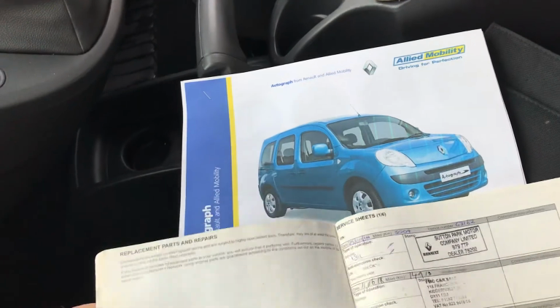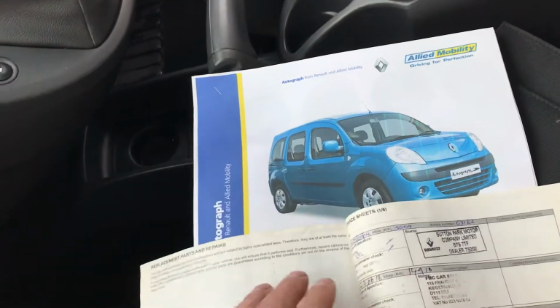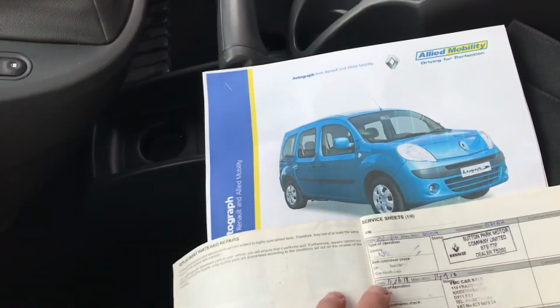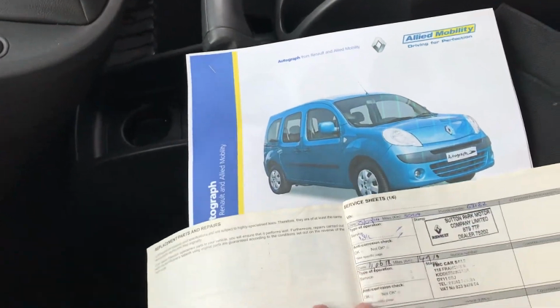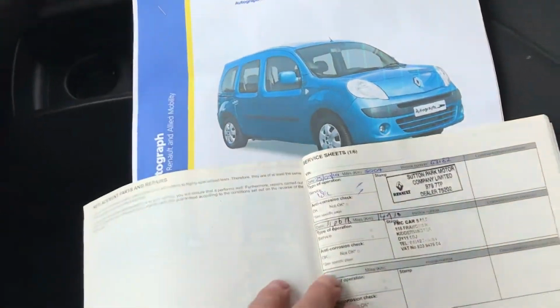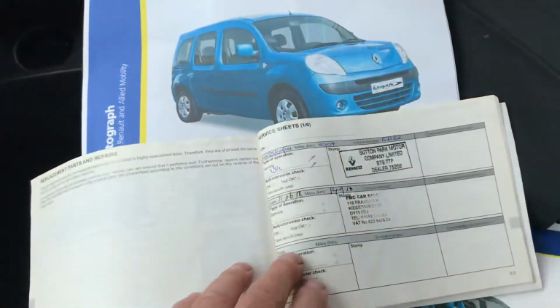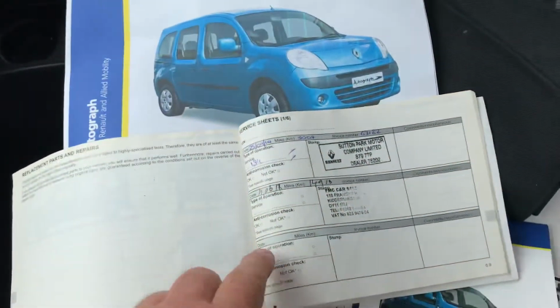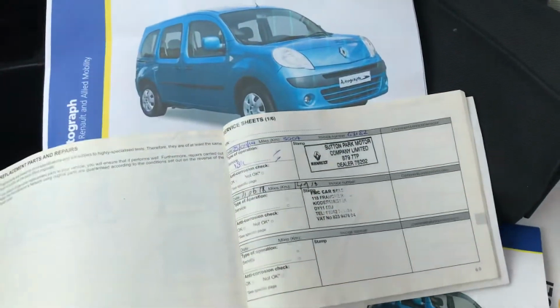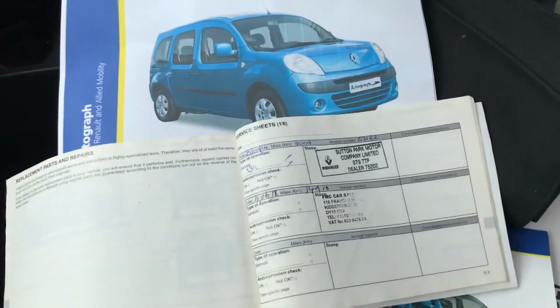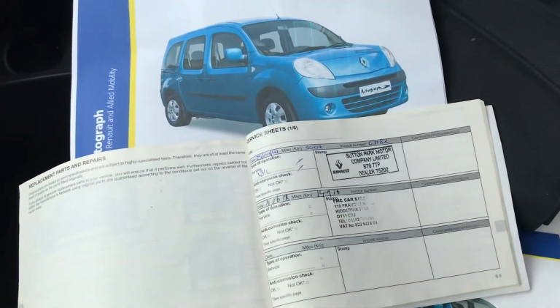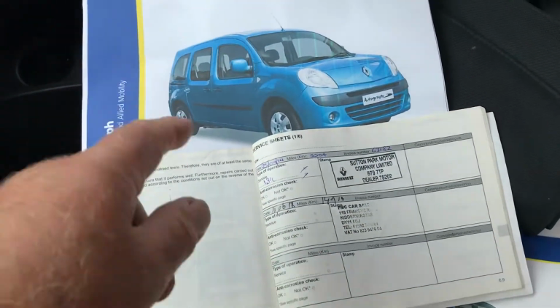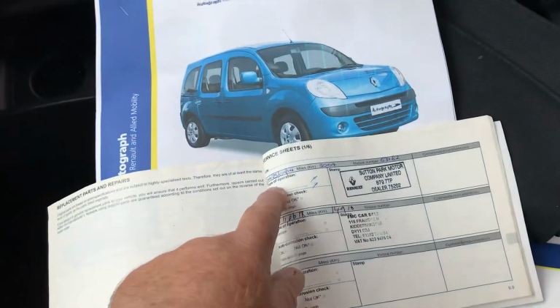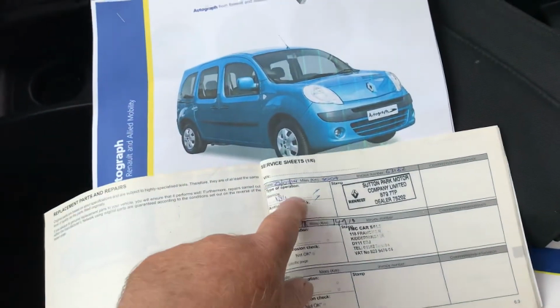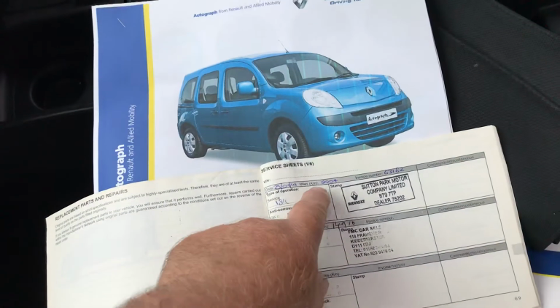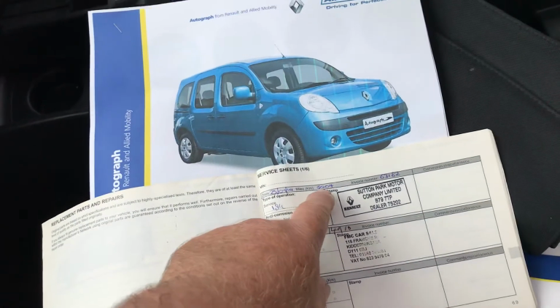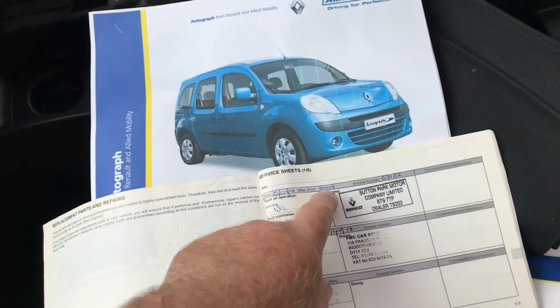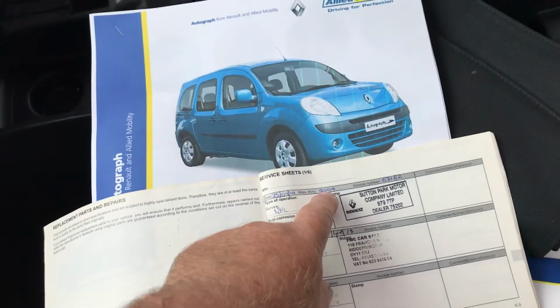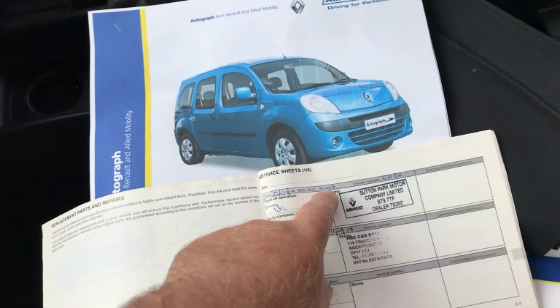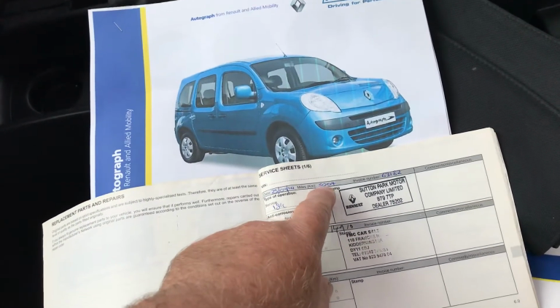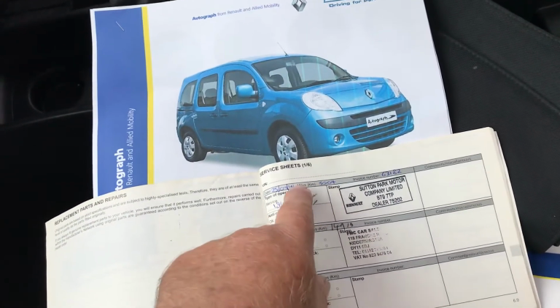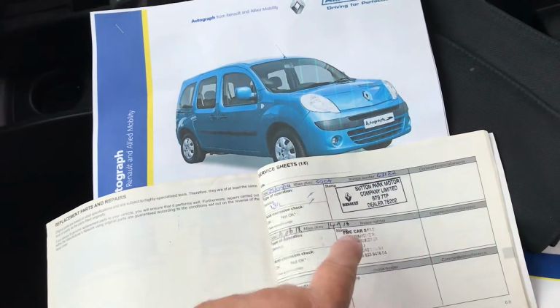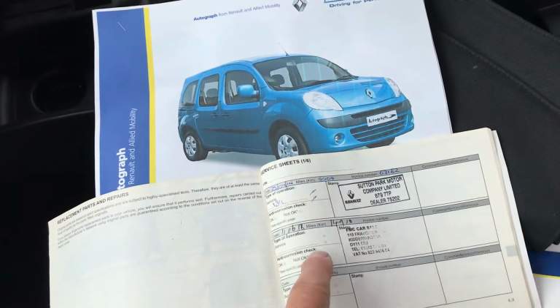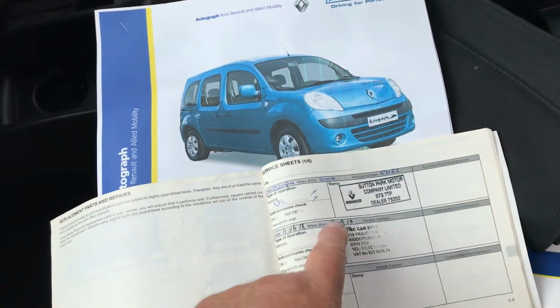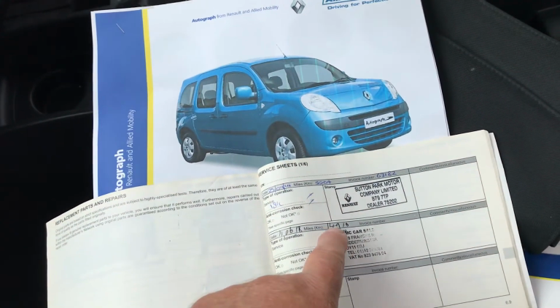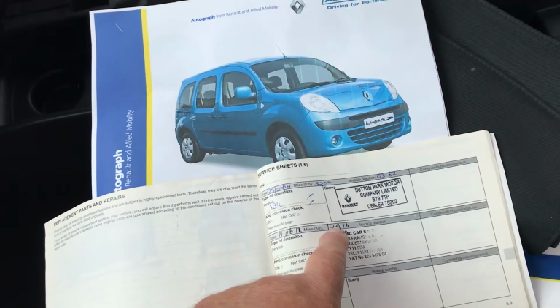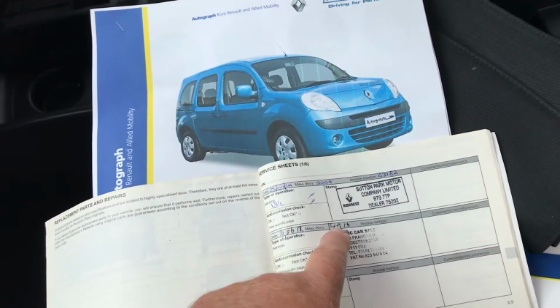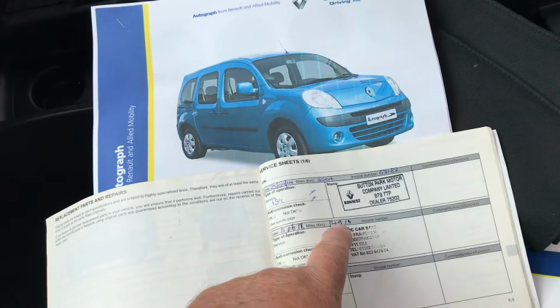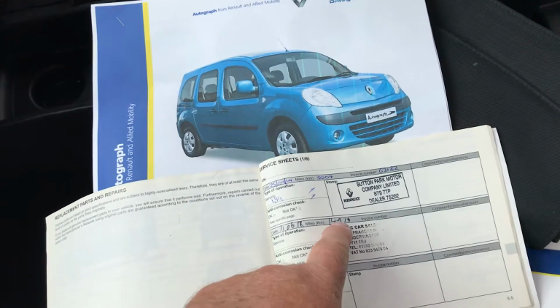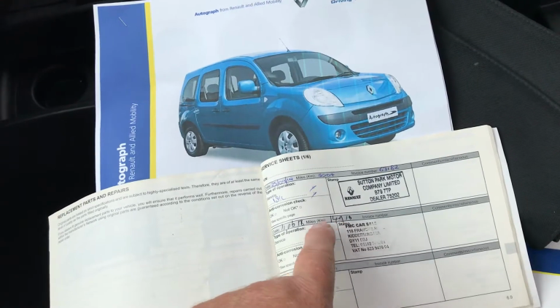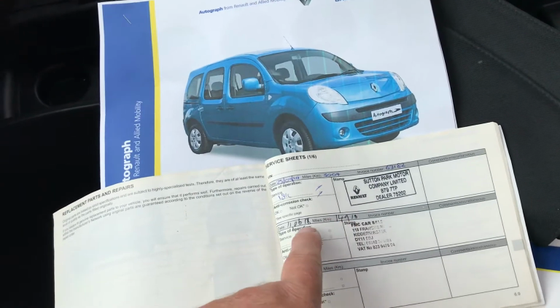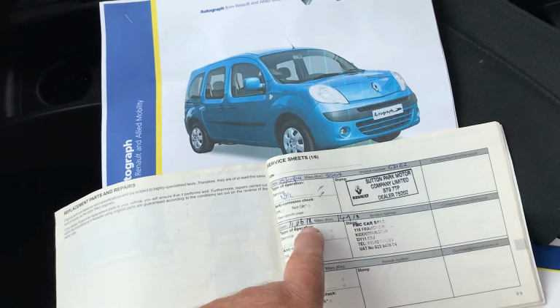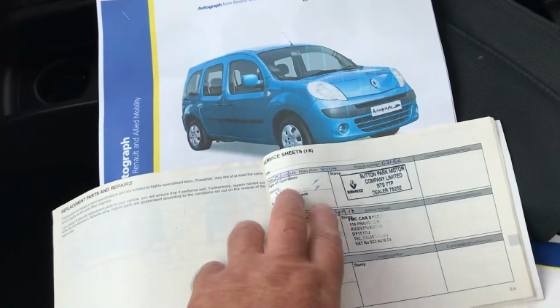Now, it's a 17,000 miles service interval, so it won't have had many services, and it had one at 5,014 miles and one at 14,900 in June 2018.